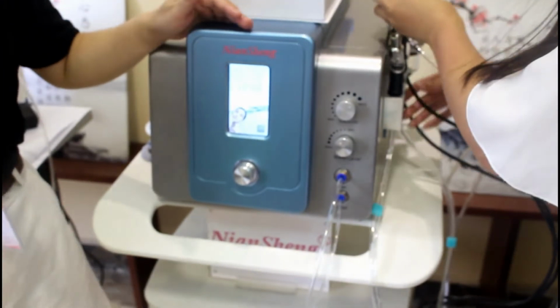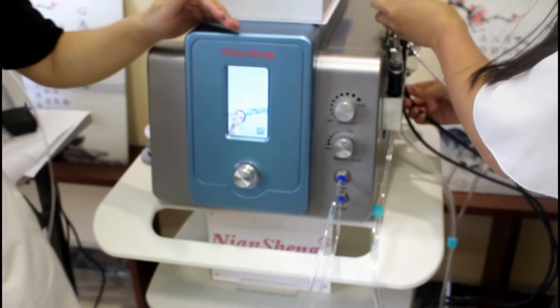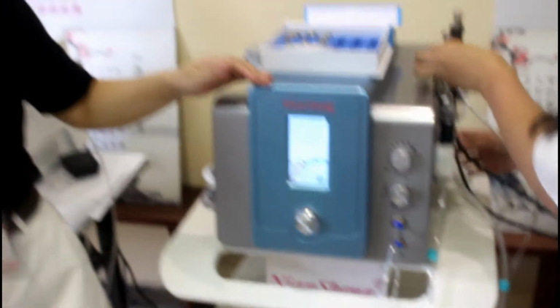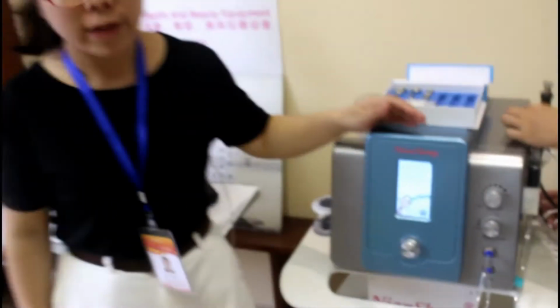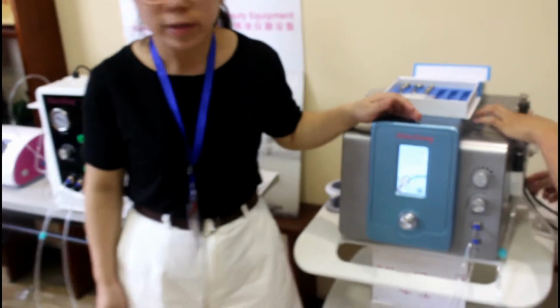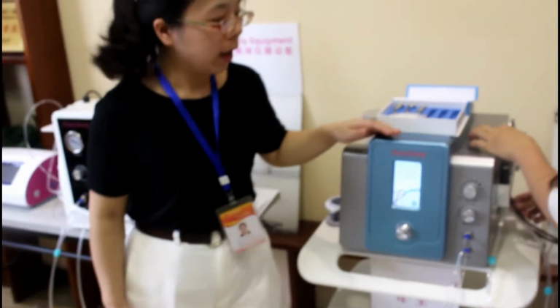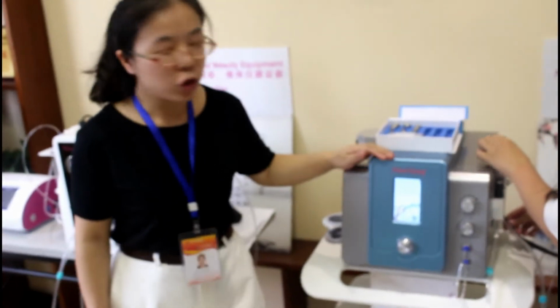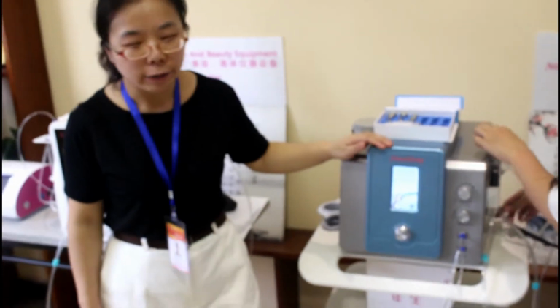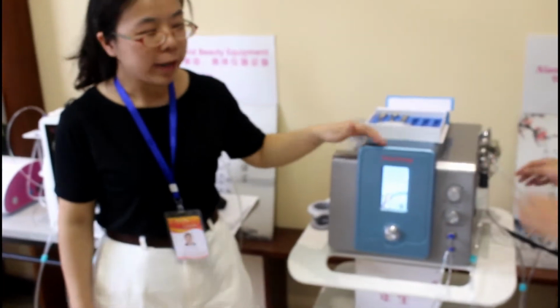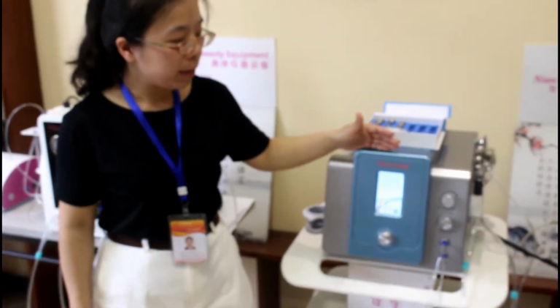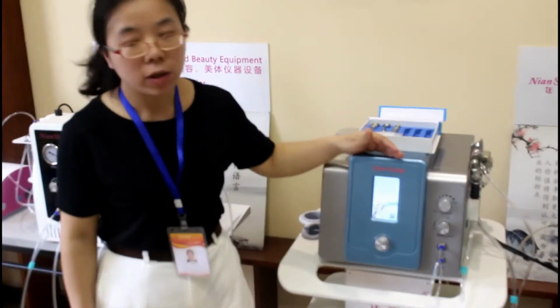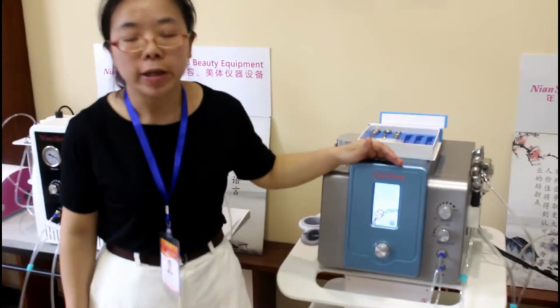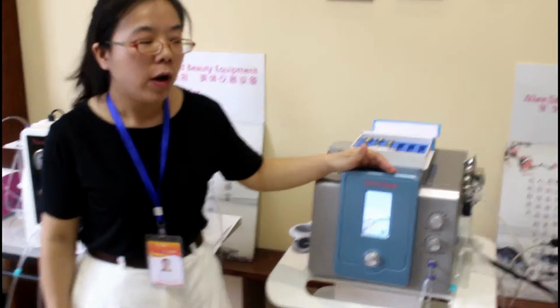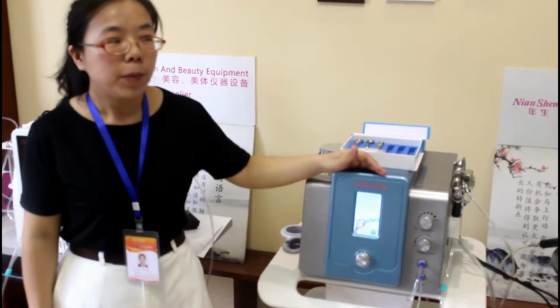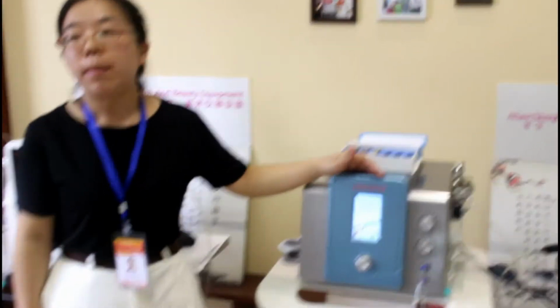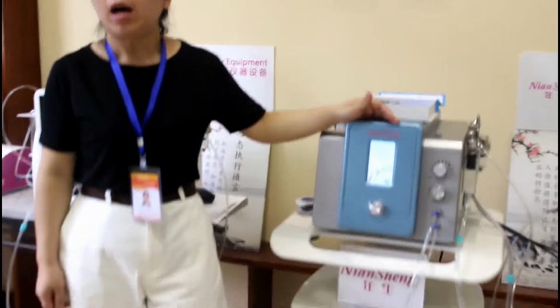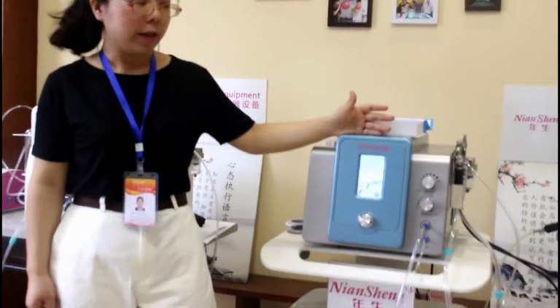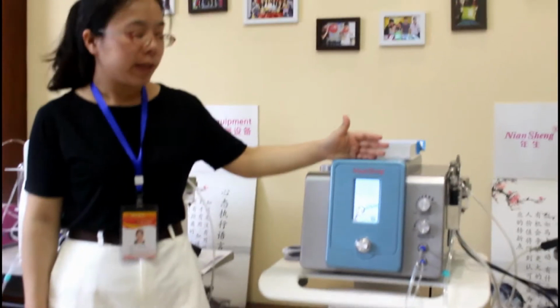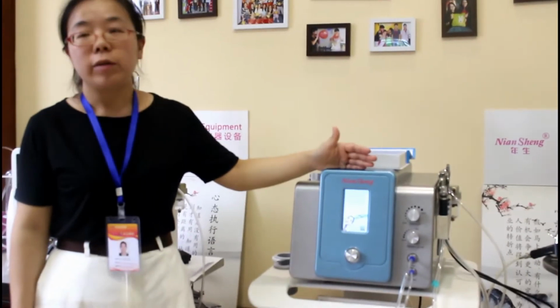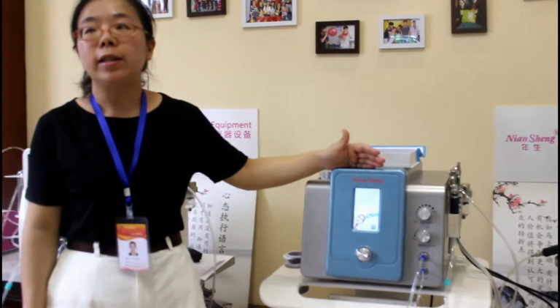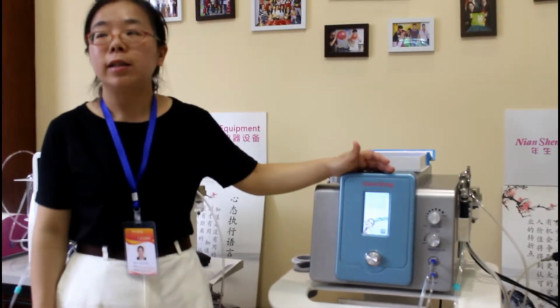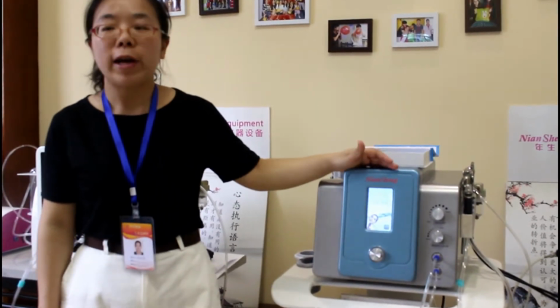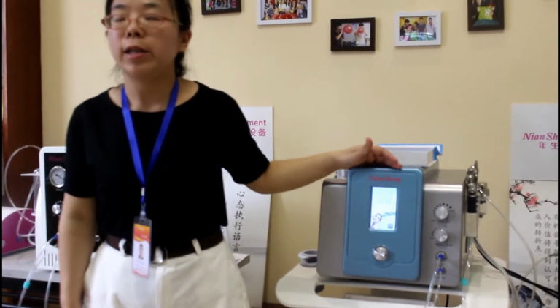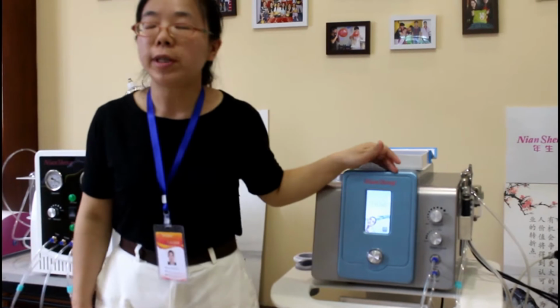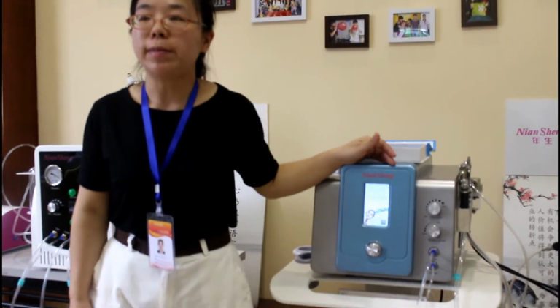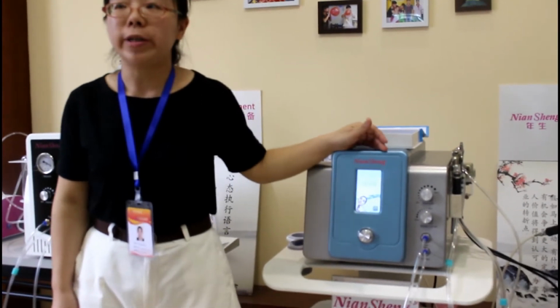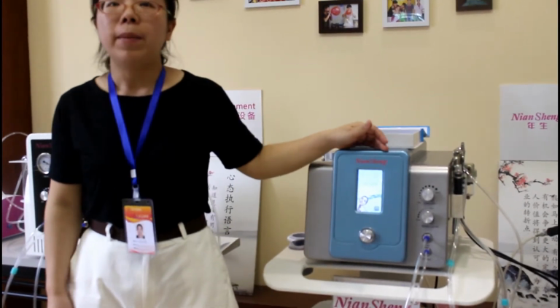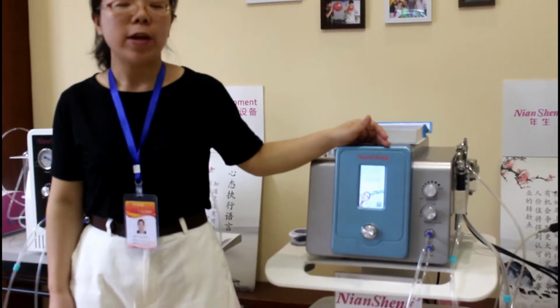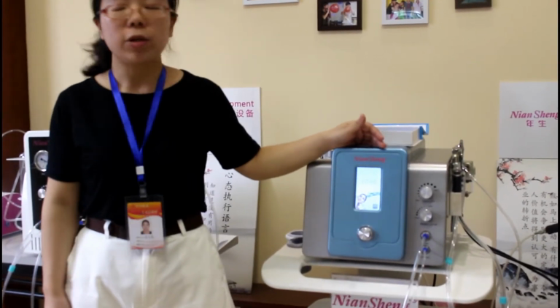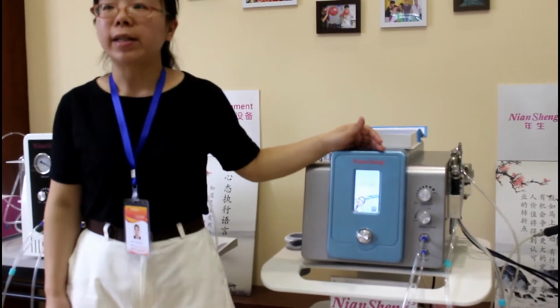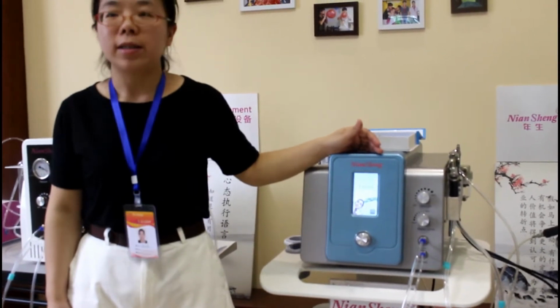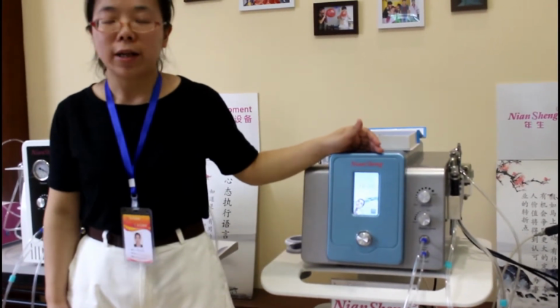This is all the functions this machine has. It is very popular in beauty spa, salon and clinic. If you have any interest in this machine, please feel free to contact us. Thank you.